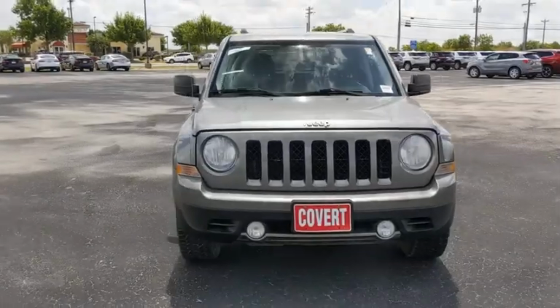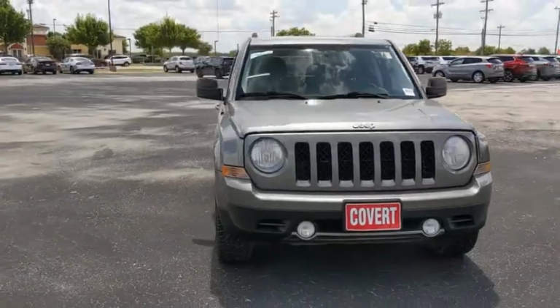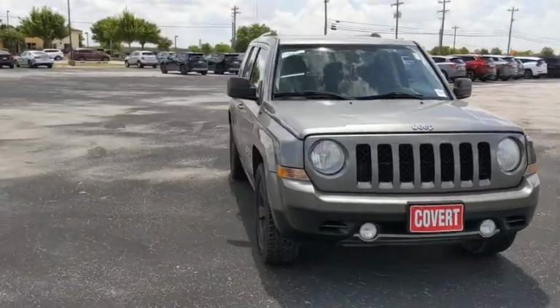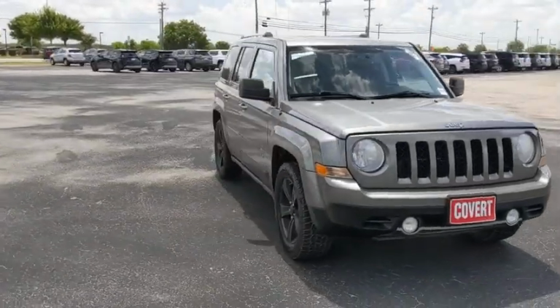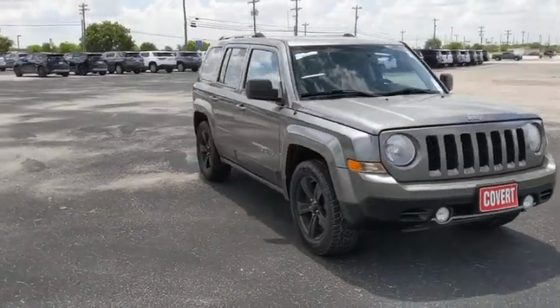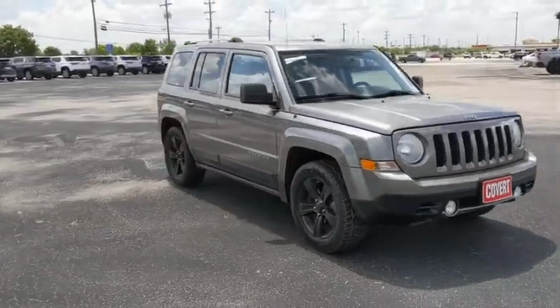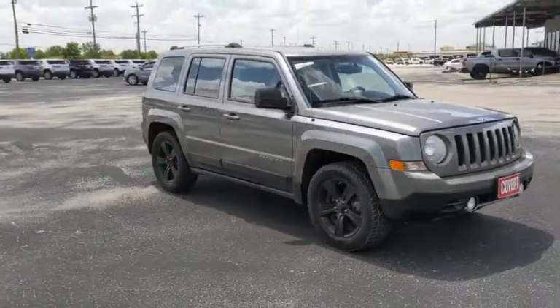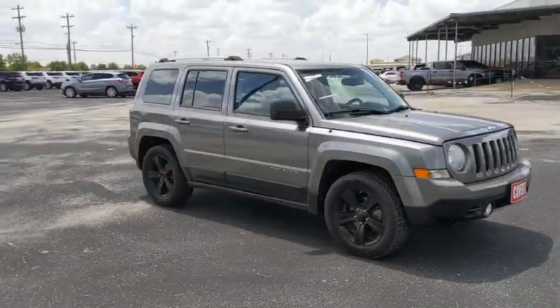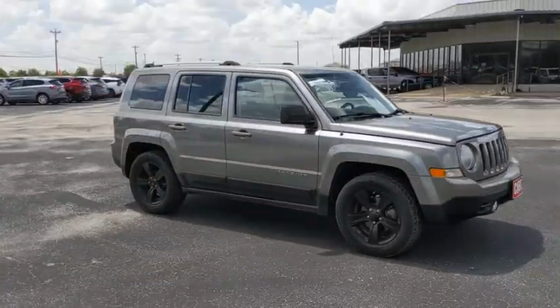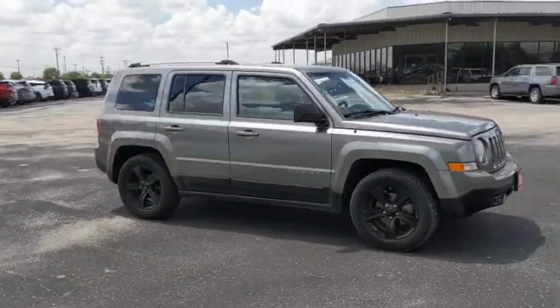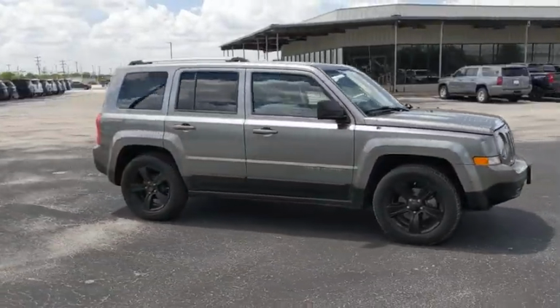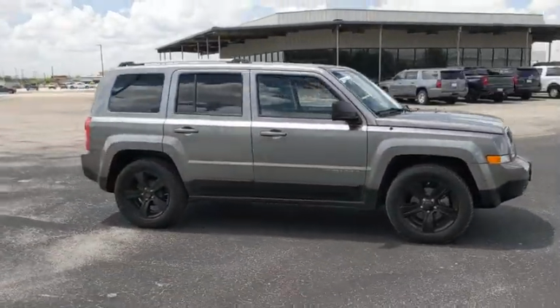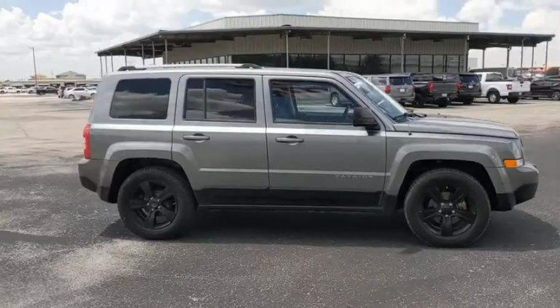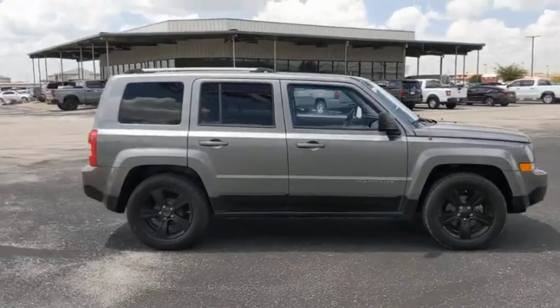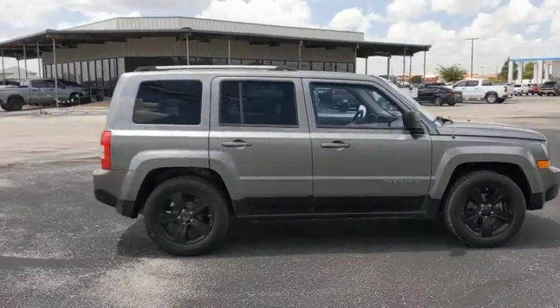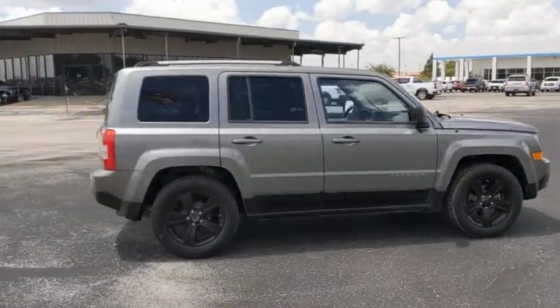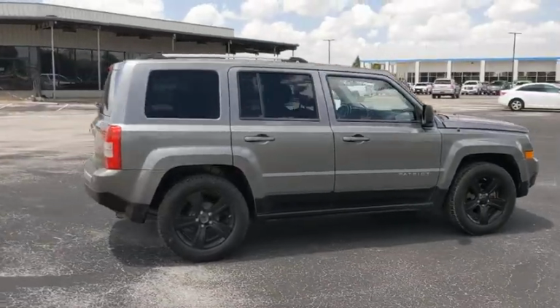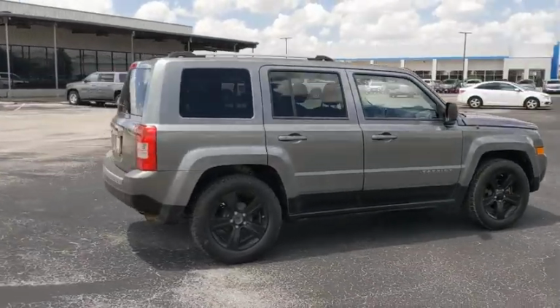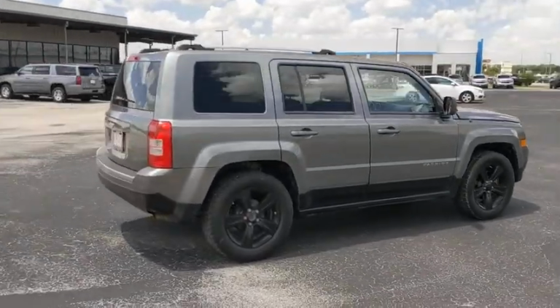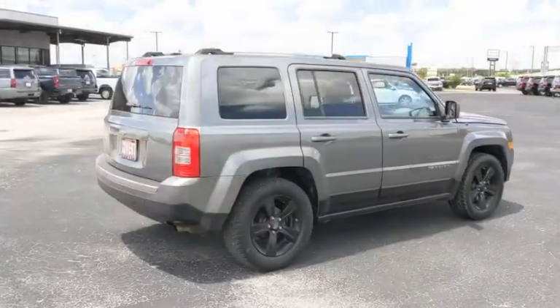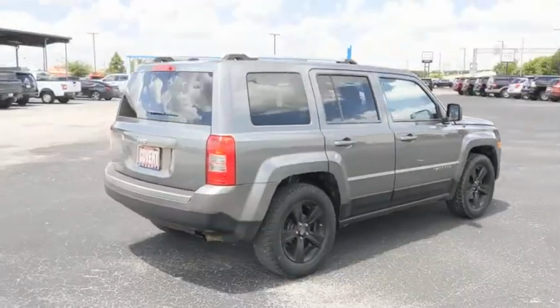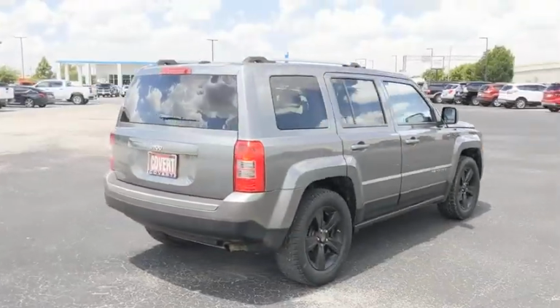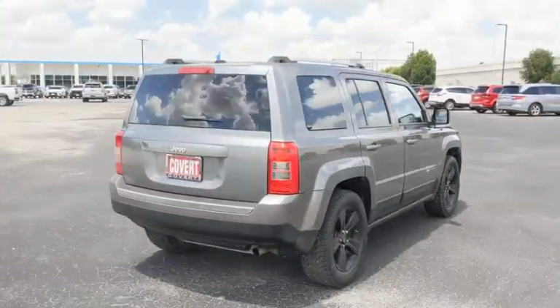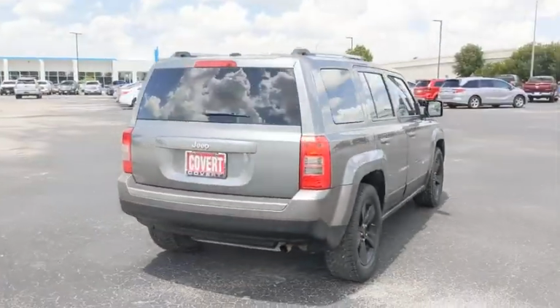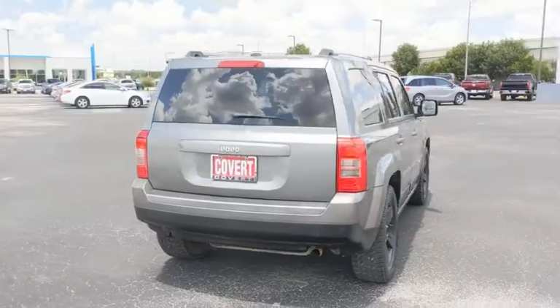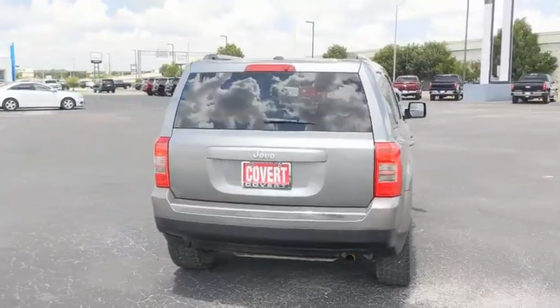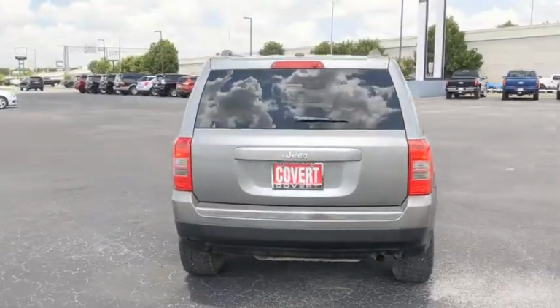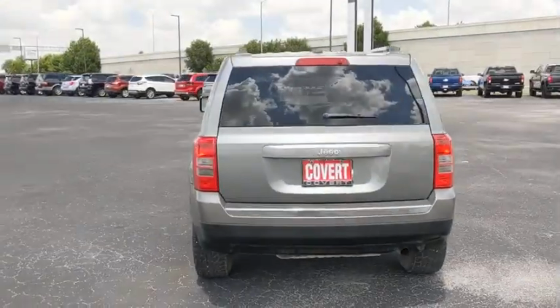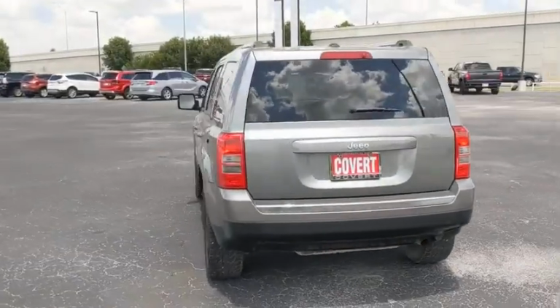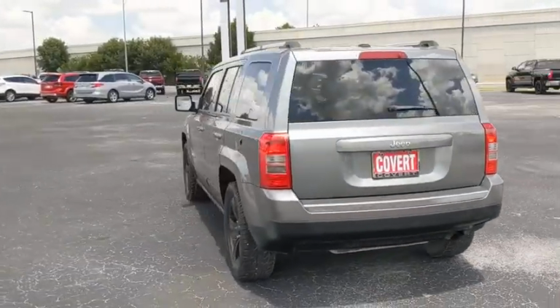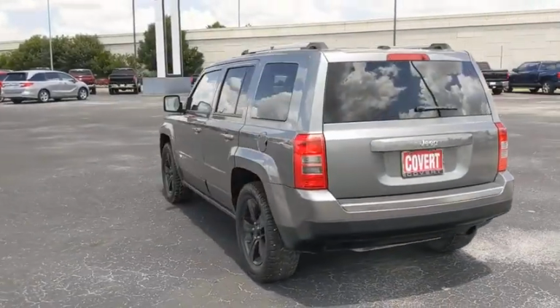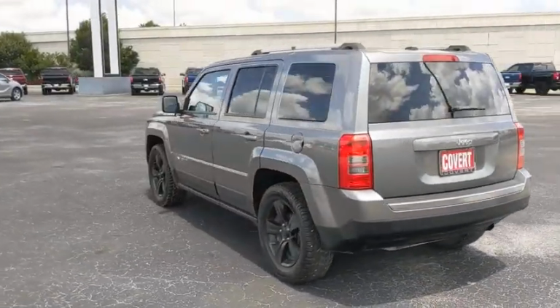Stop by and take a look at the 2012 Jeep Patriot. The Jeep Patriot is unmistakably a Jeep. It looks like a cross between a Jeep Liberty and Jeep Compass, or maybe a three-quarter scale version of the big Jeep Commander.